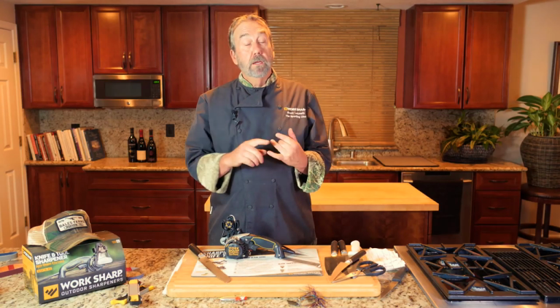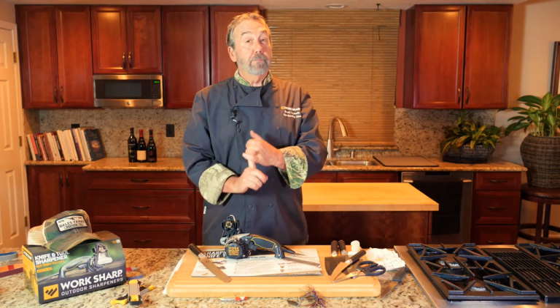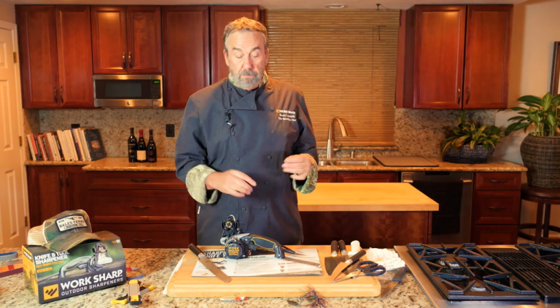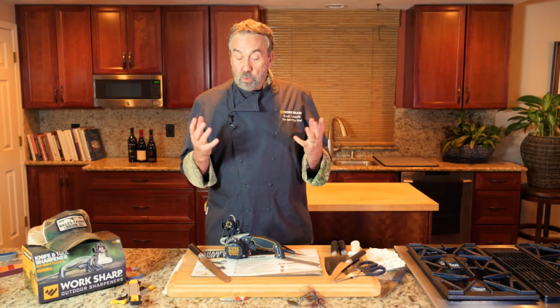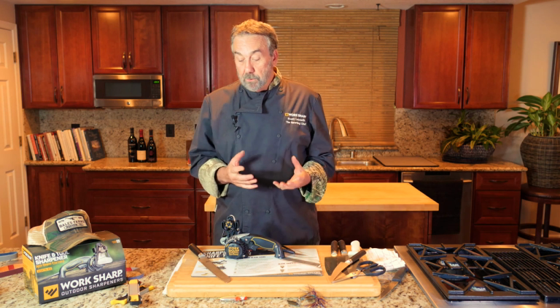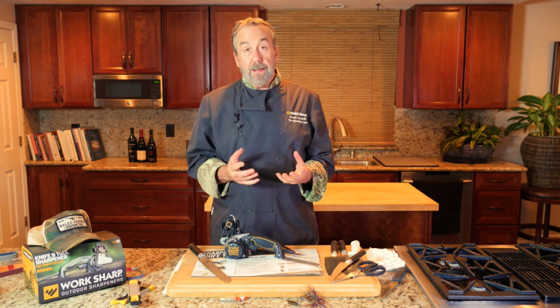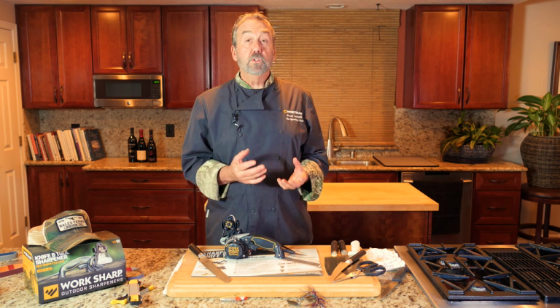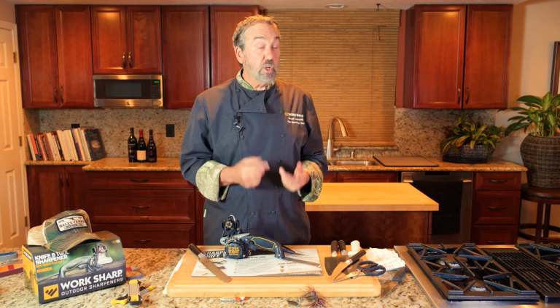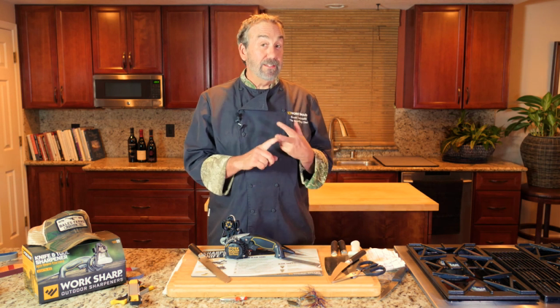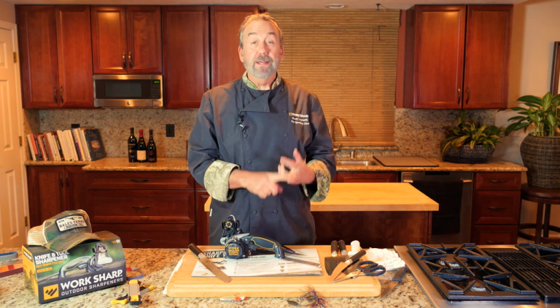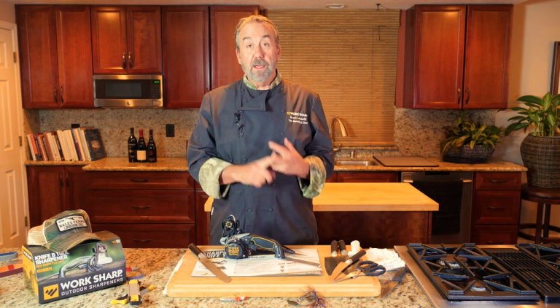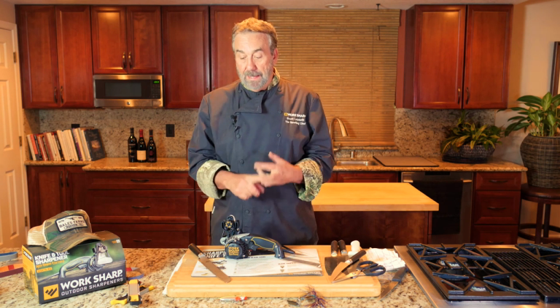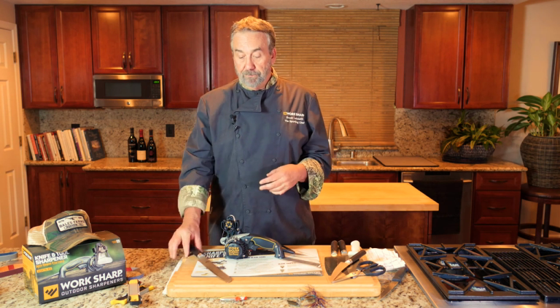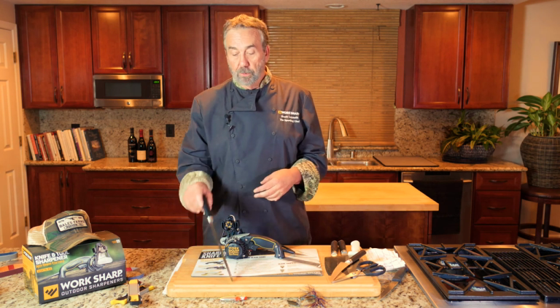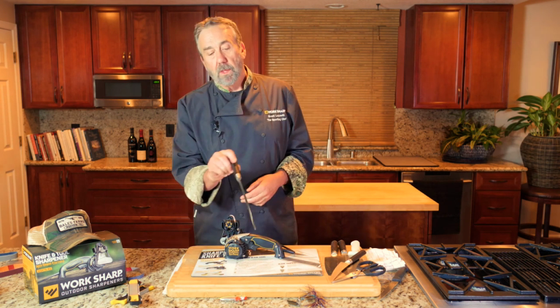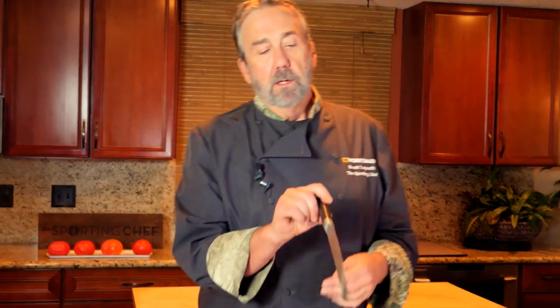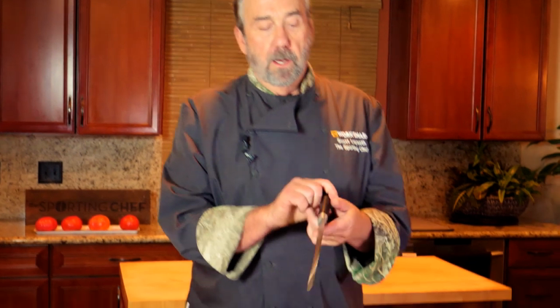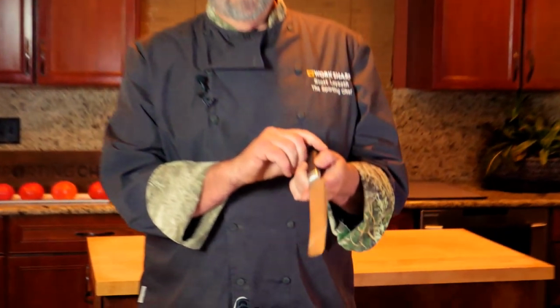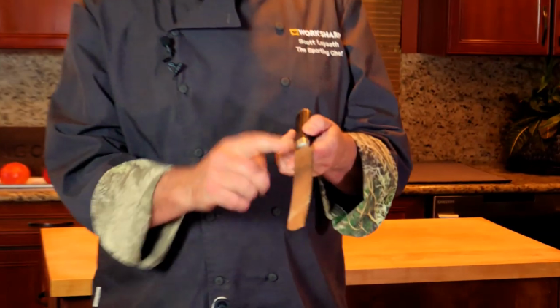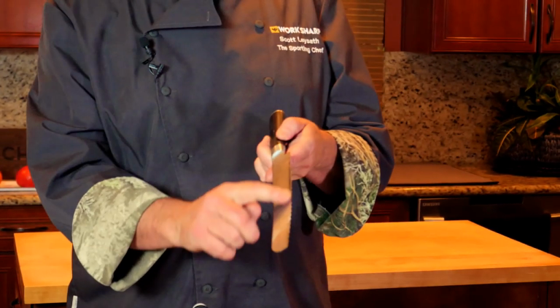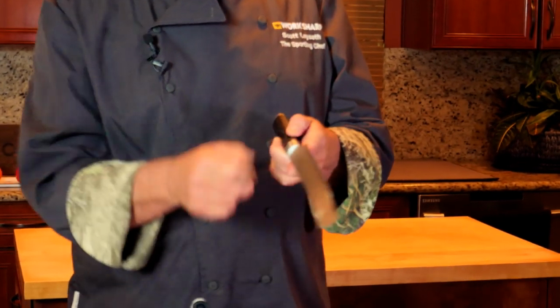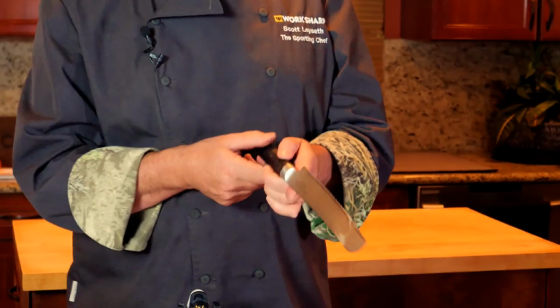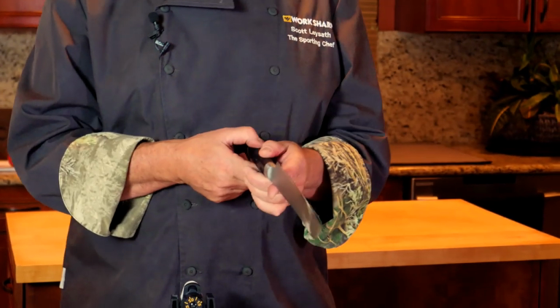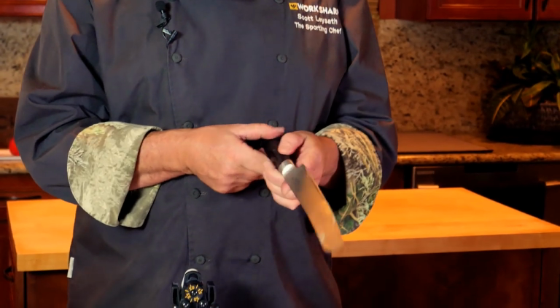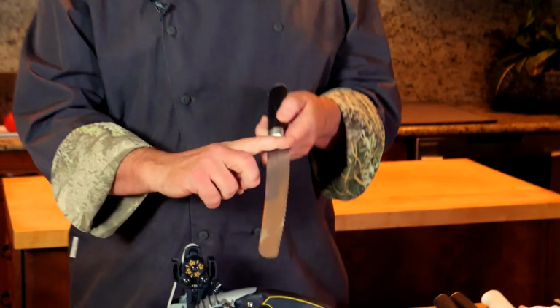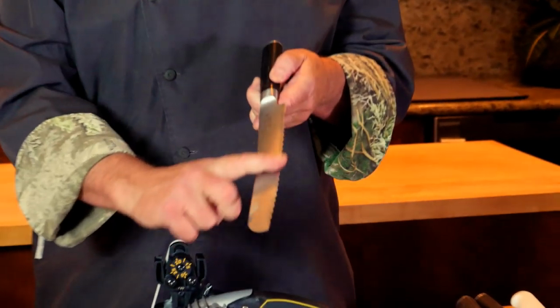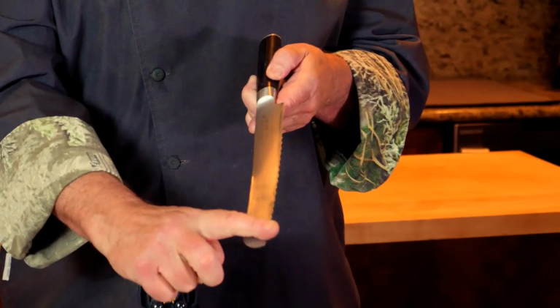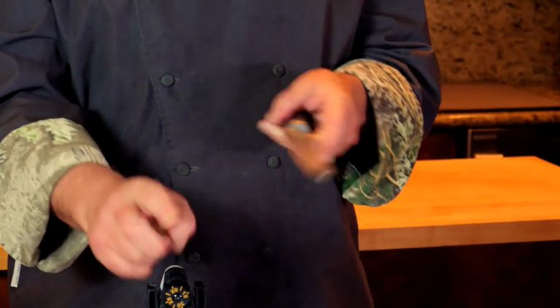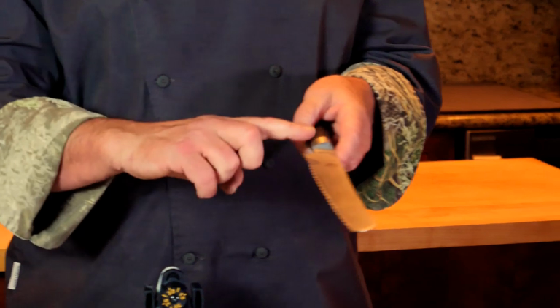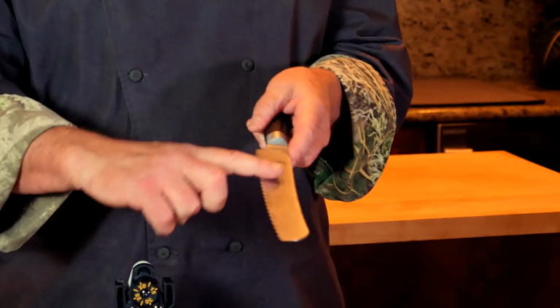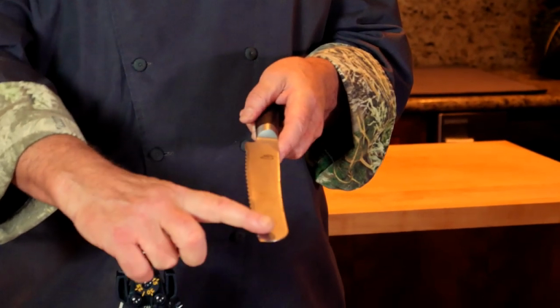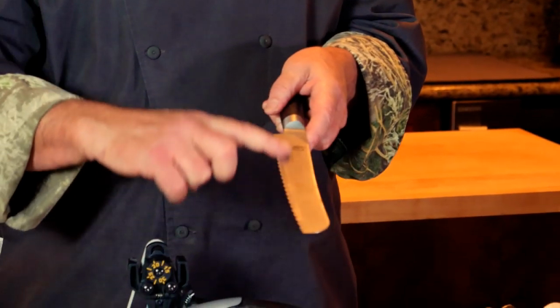A lot of people don't quite understand how you can sharpen a serrated knife edge. On any serrated knife — or most serrated knives anyway — you've got a flat side and then you have the beveled side that has the little grooves in it.